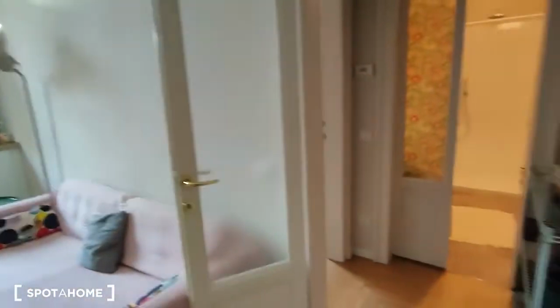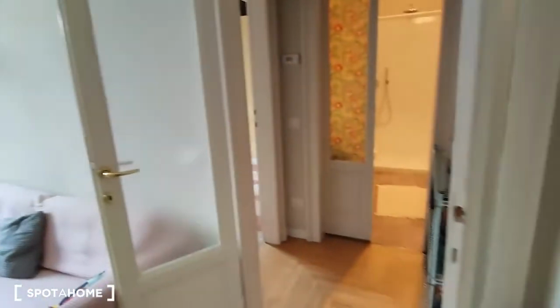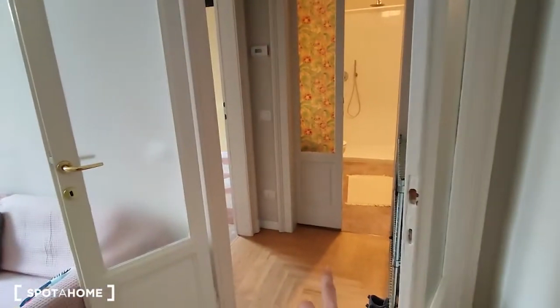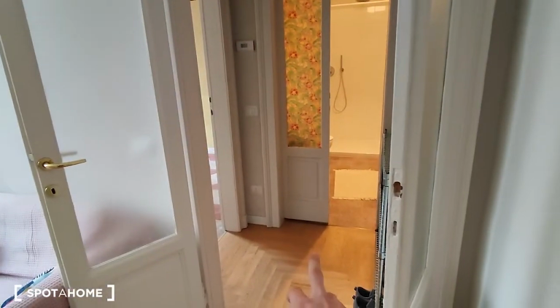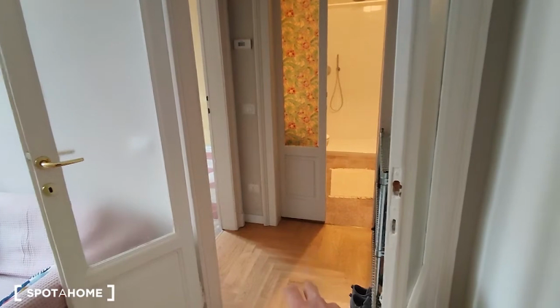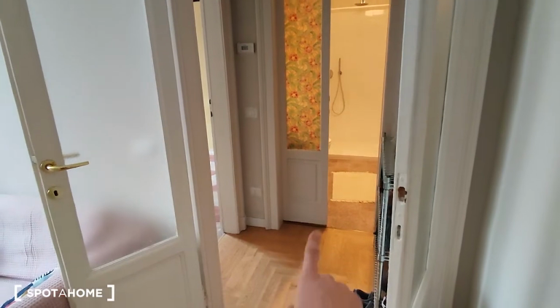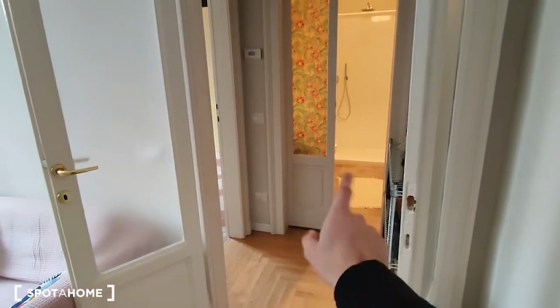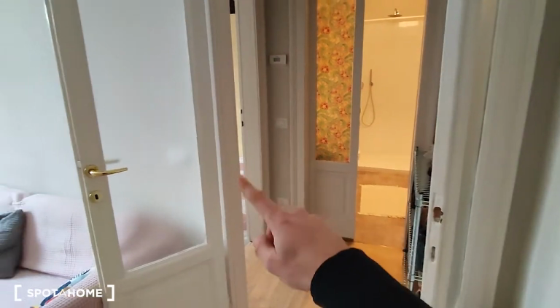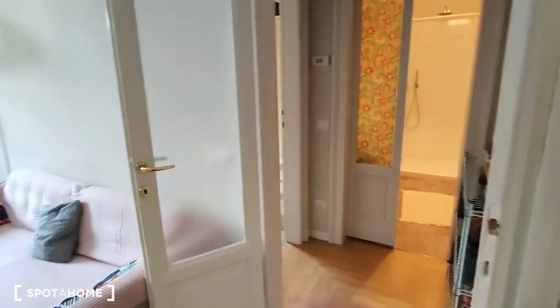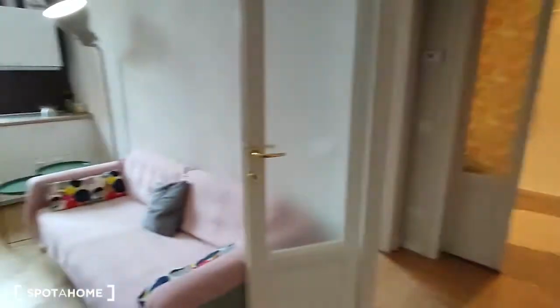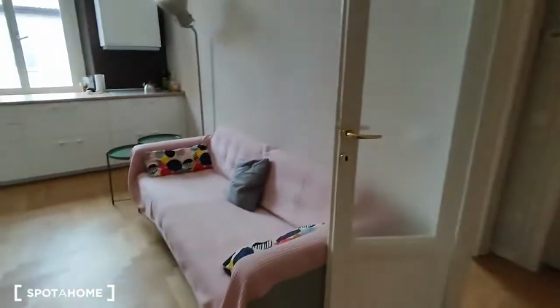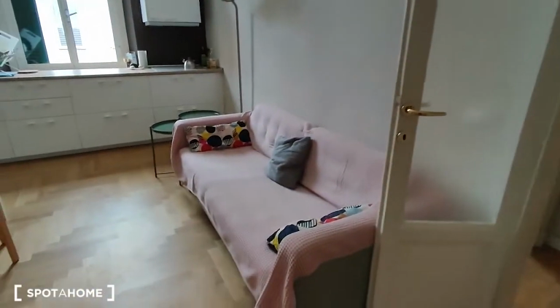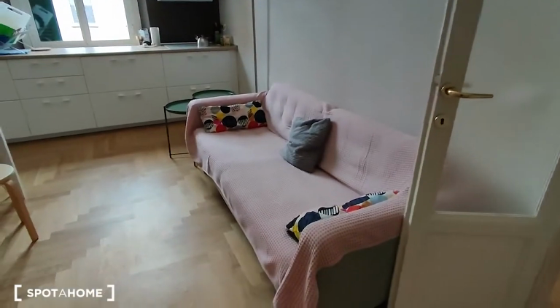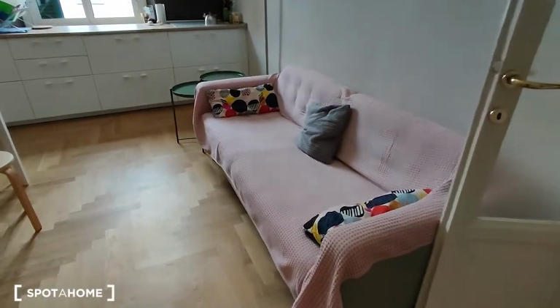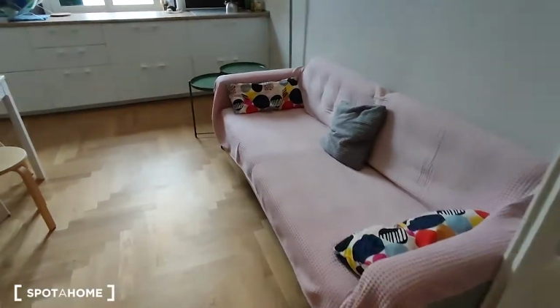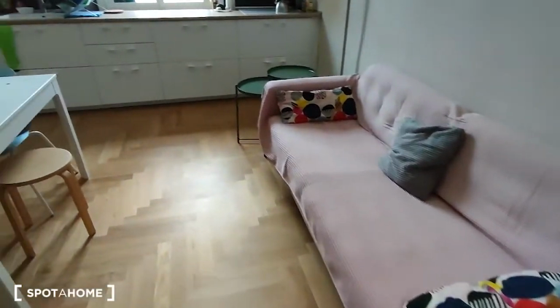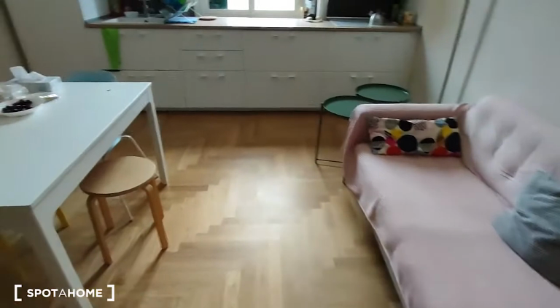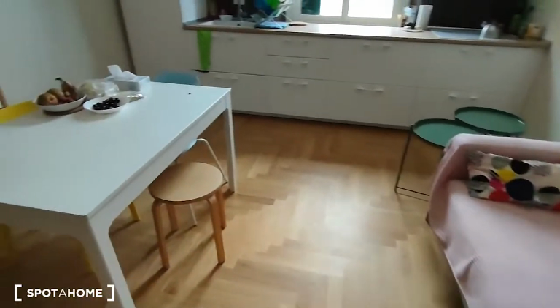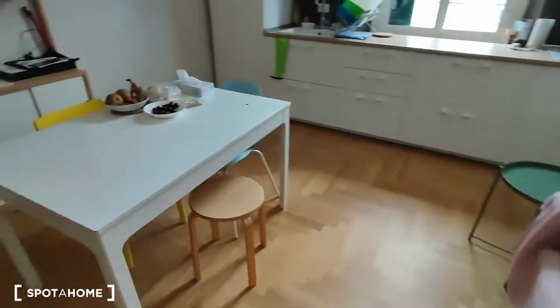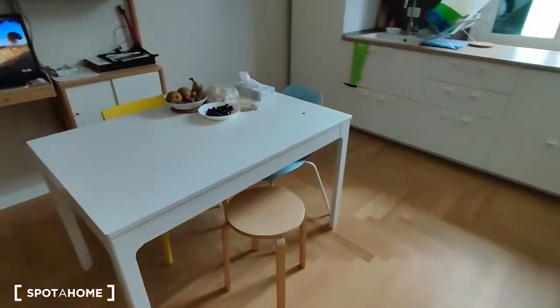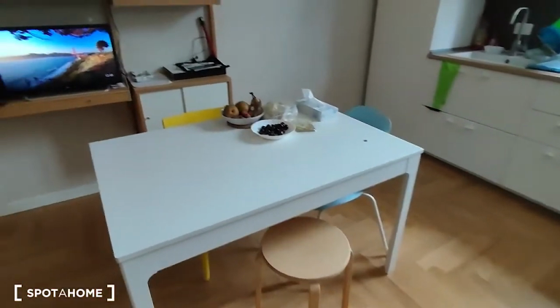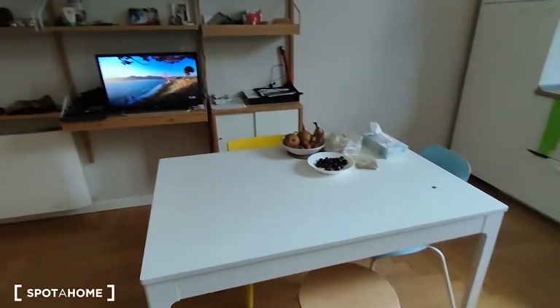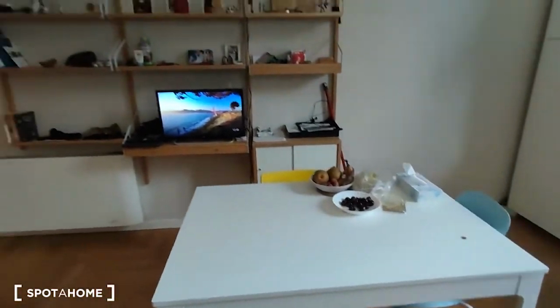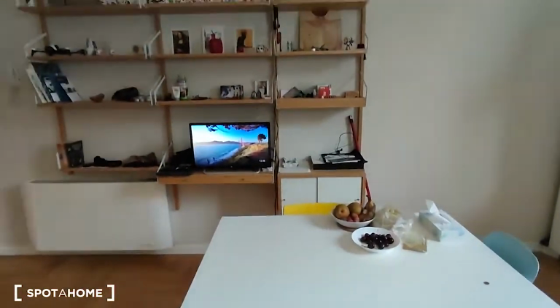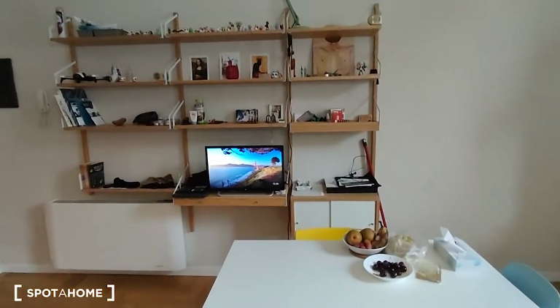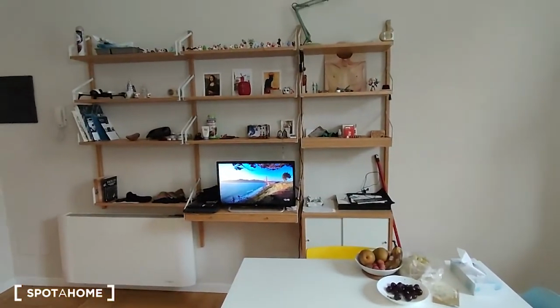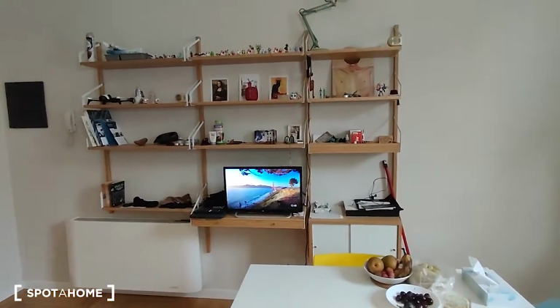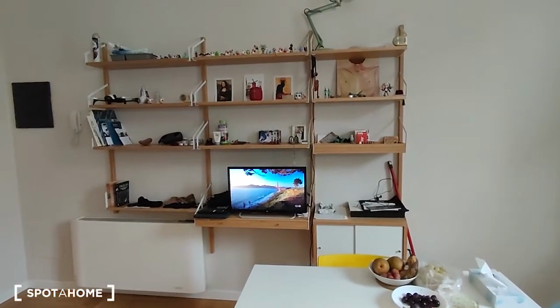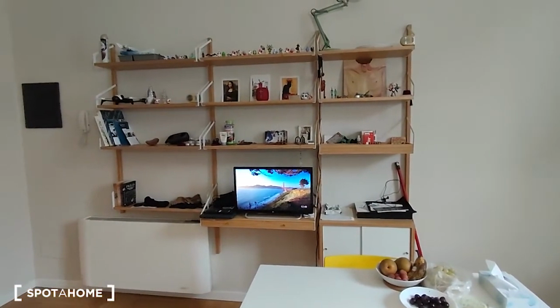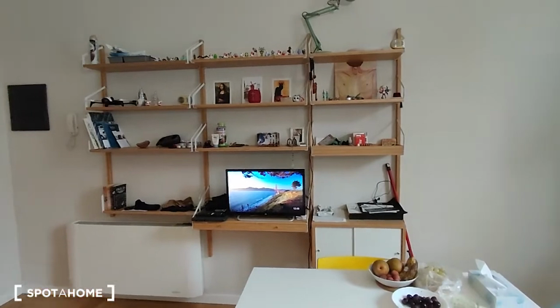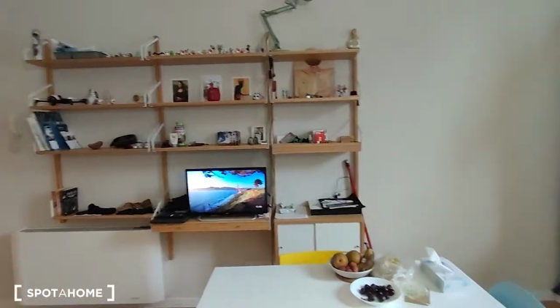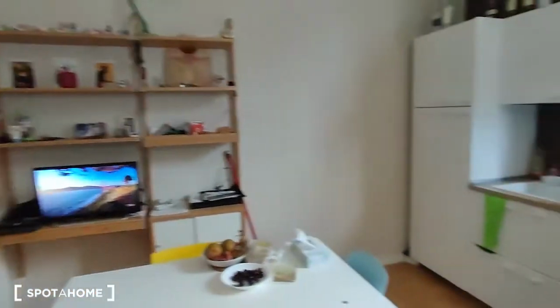On the right side we have the corridor that brings you to the bathroom and the bedroom. Here we have the sofa, the table in the middle, and this very nice bookshelf.